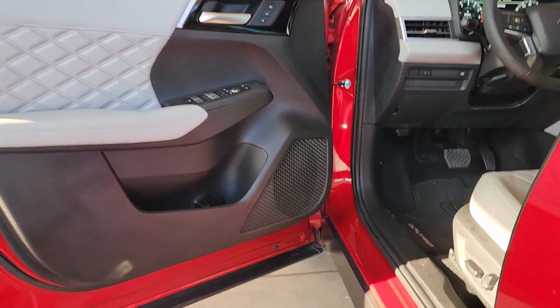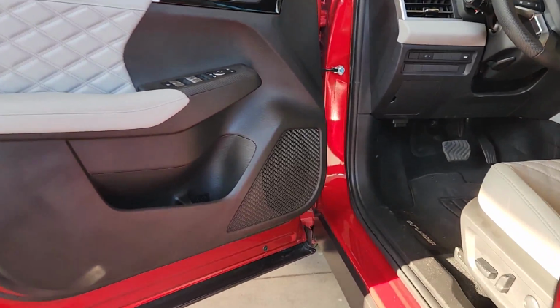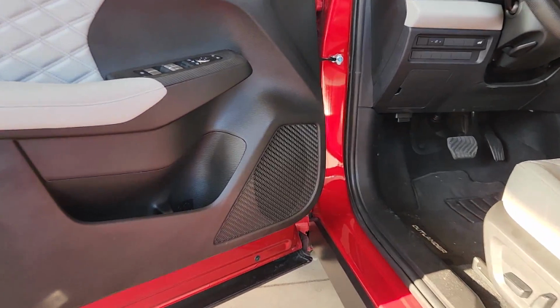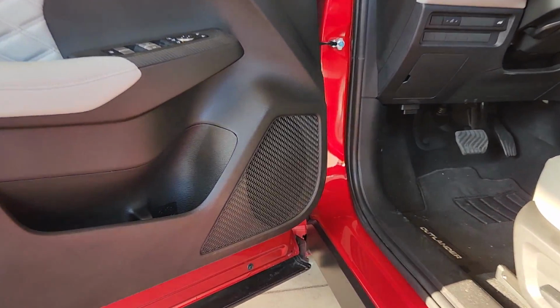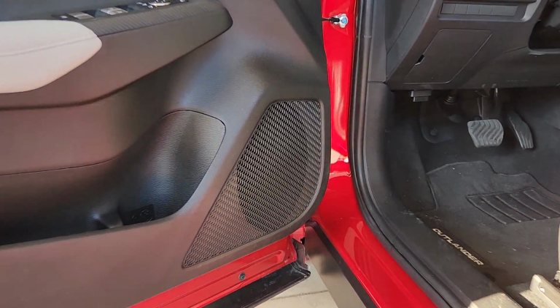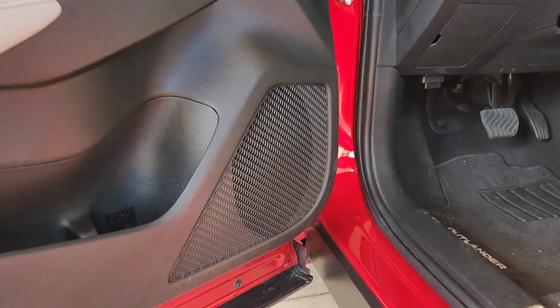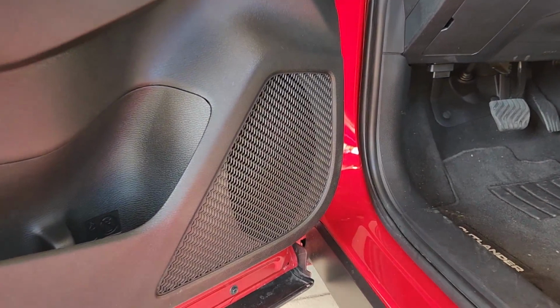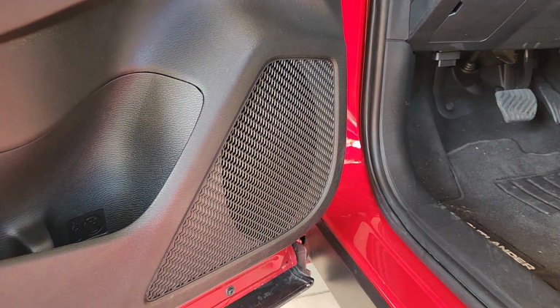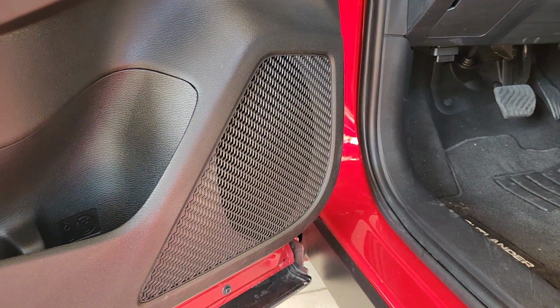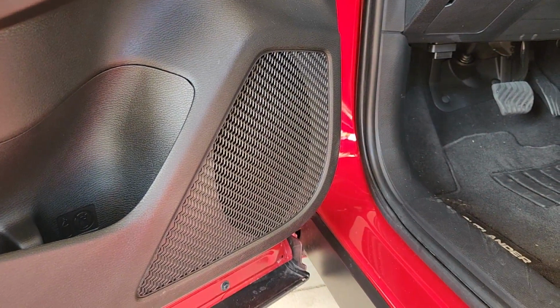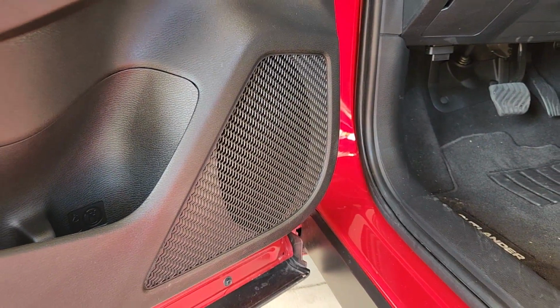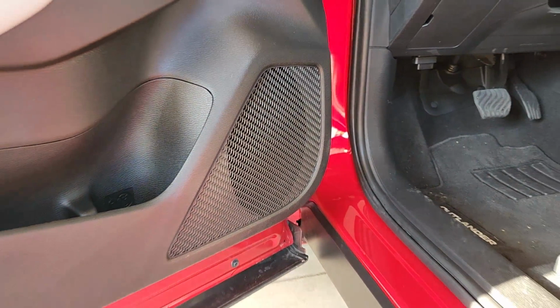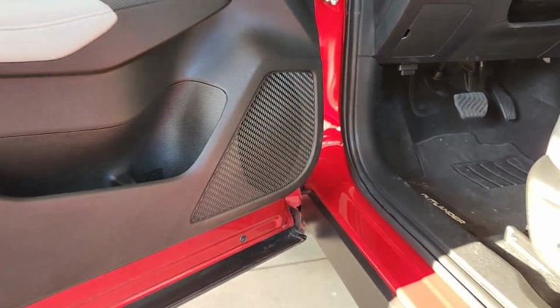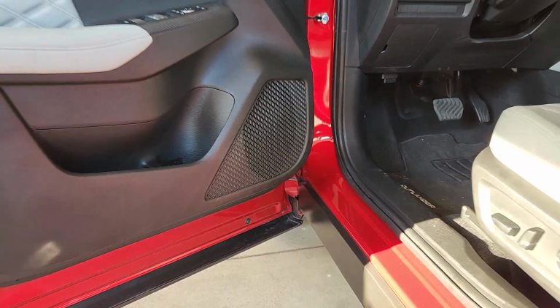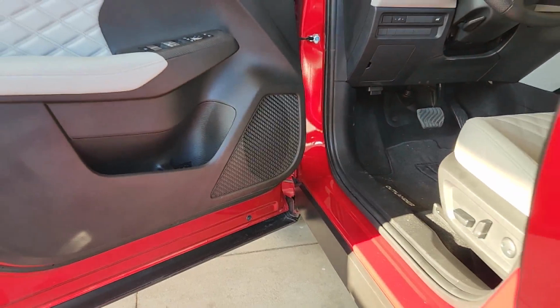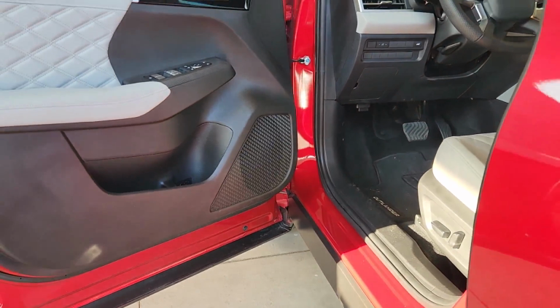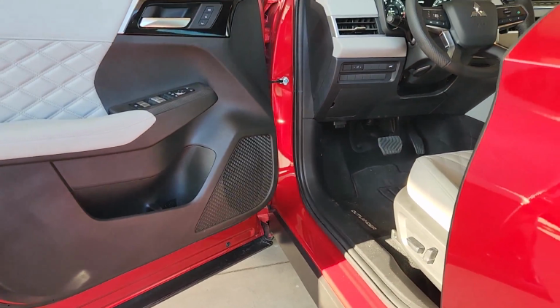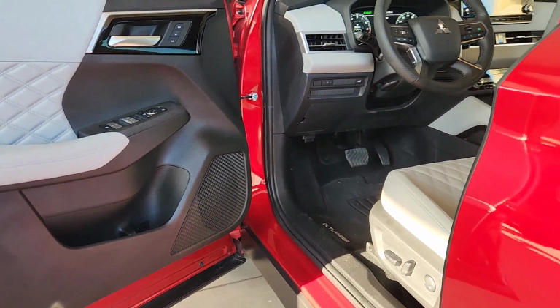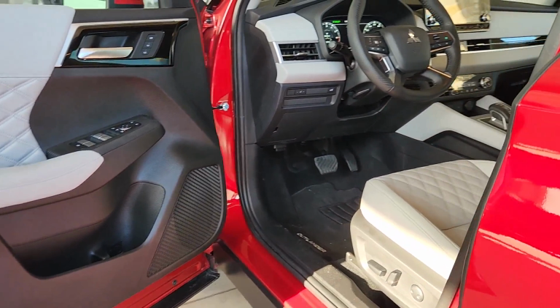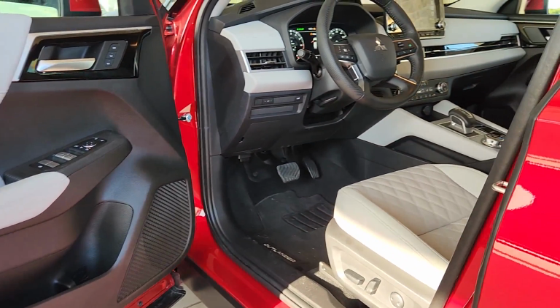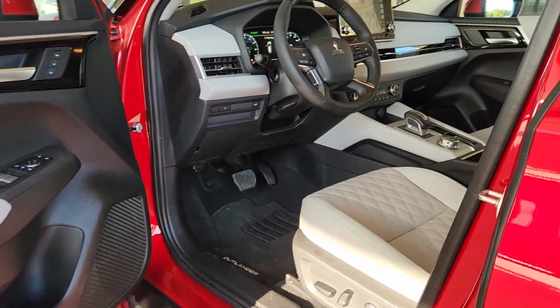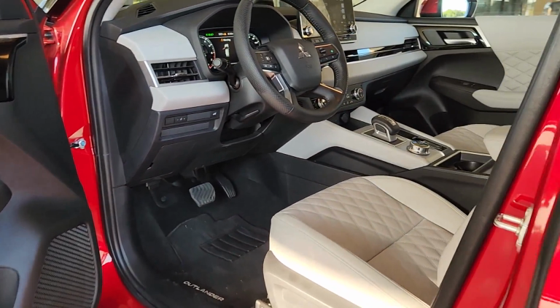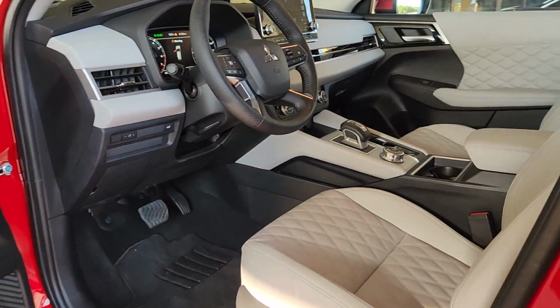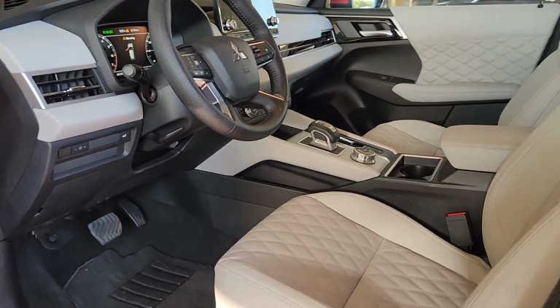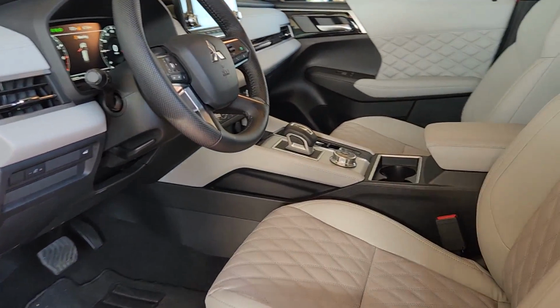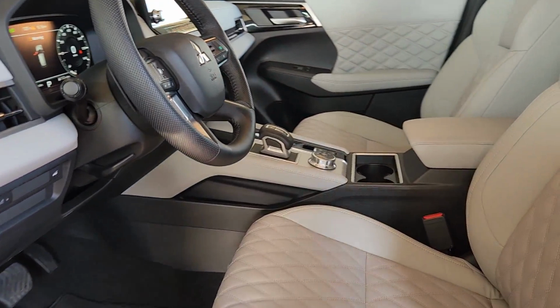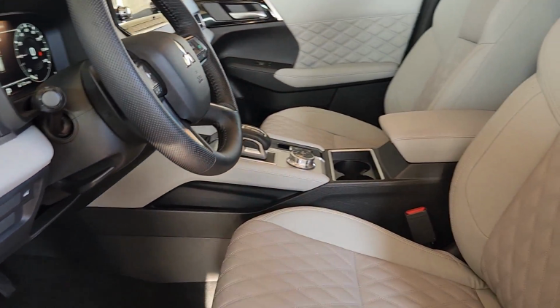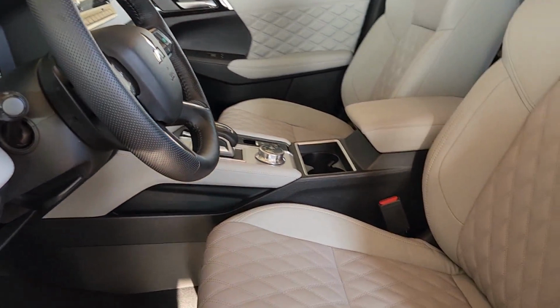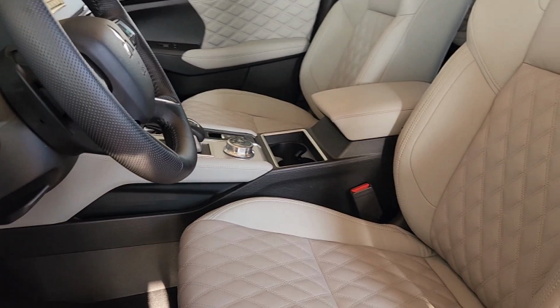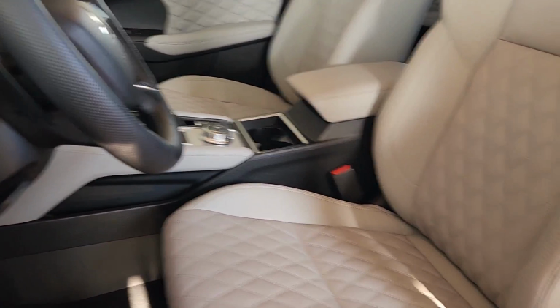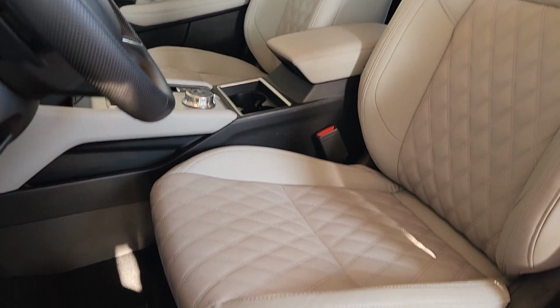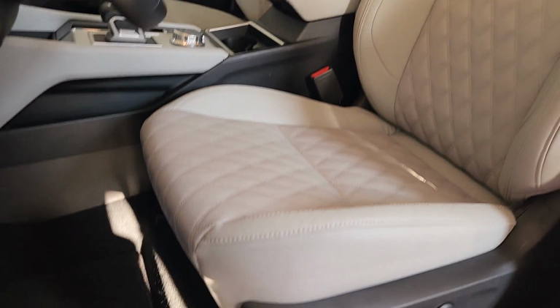Practicality blends with pleasing contemporary style in this well-equipped Outlander. See for yourself when you take it out for a test drive. Our professional staff looks forward to giving you excellent service.